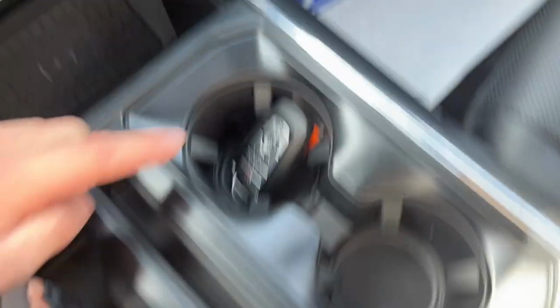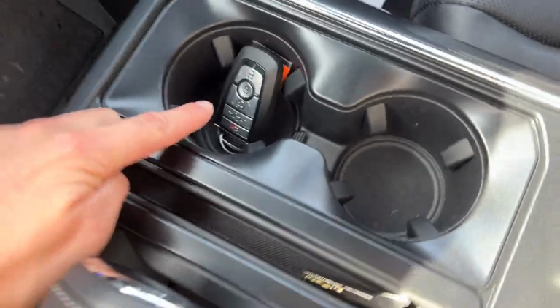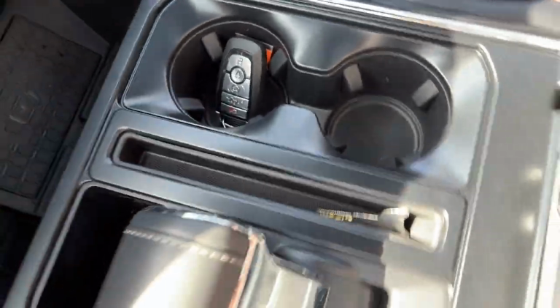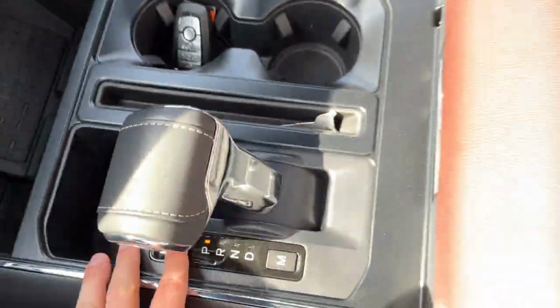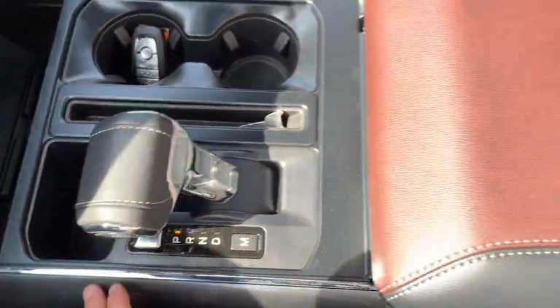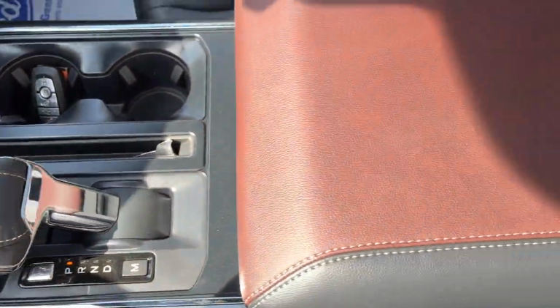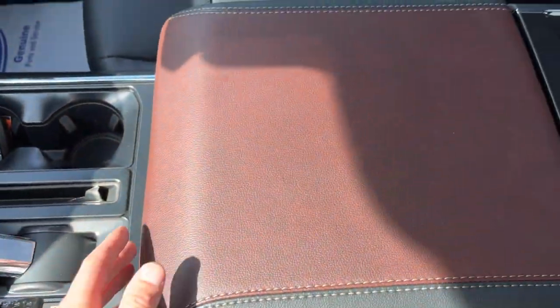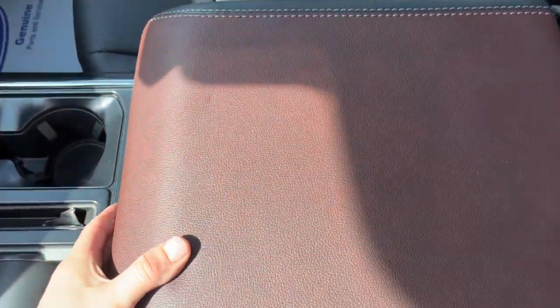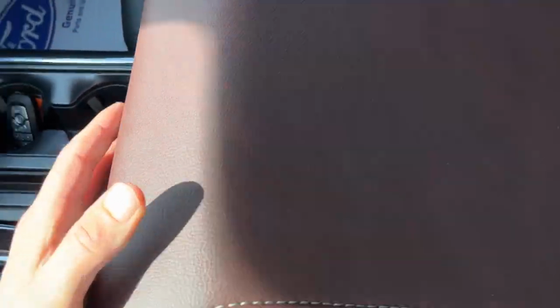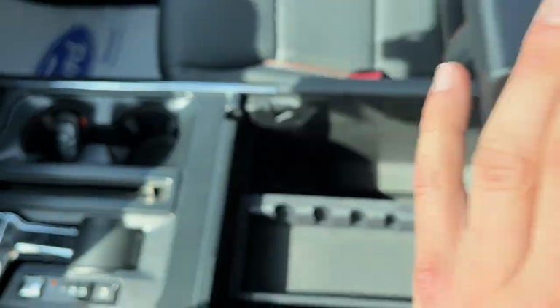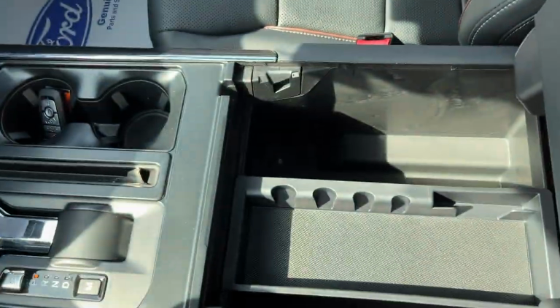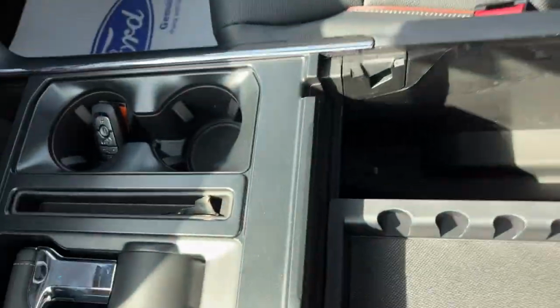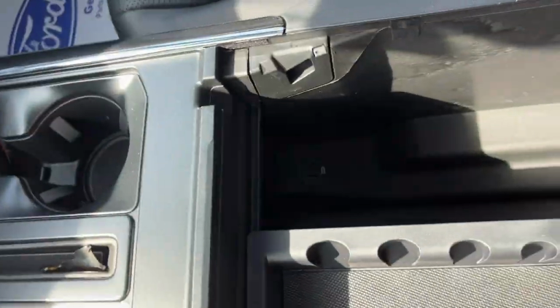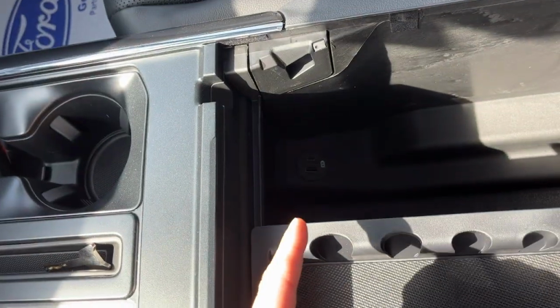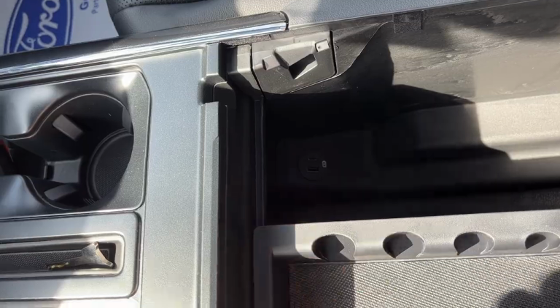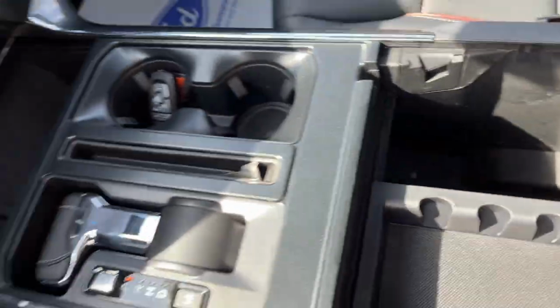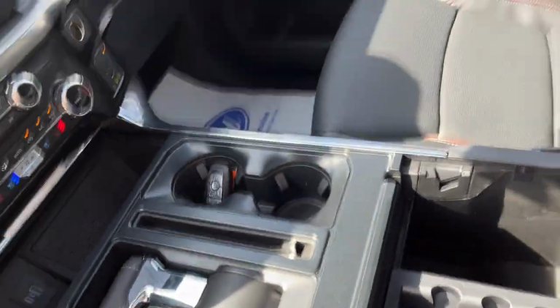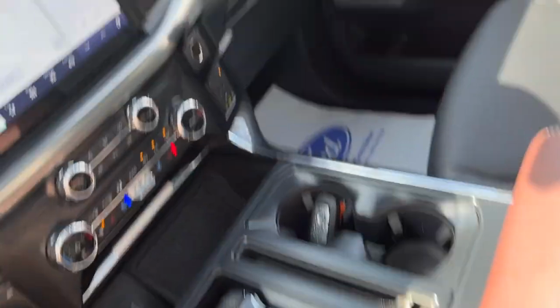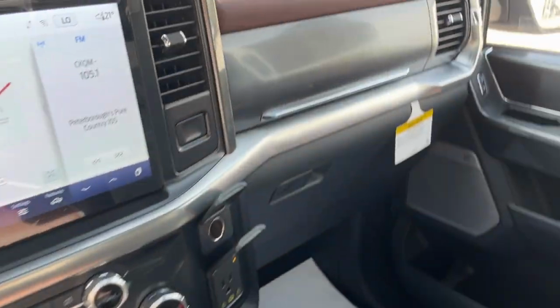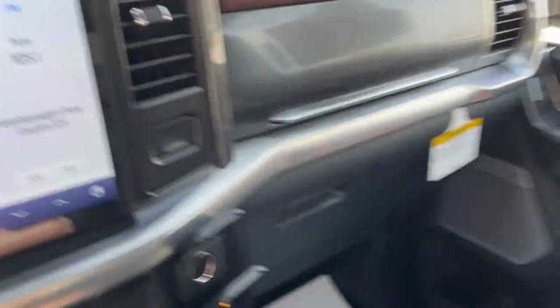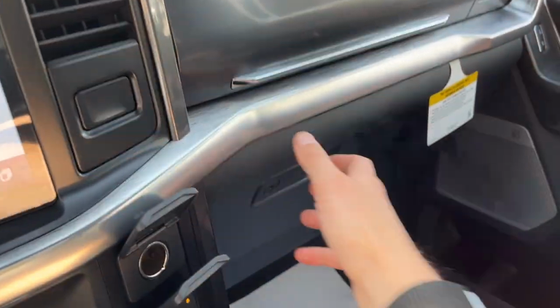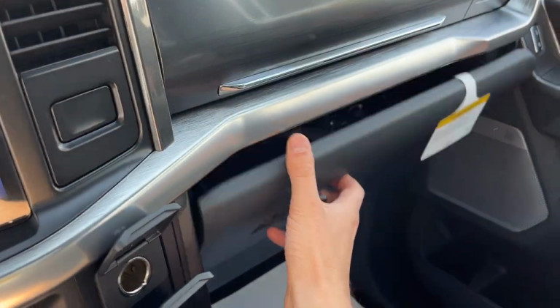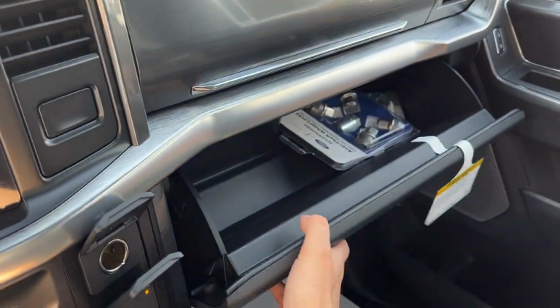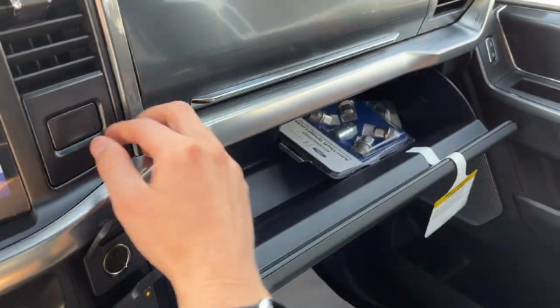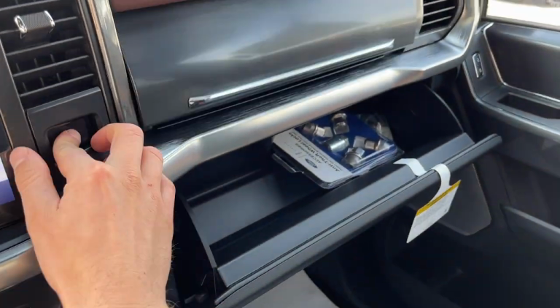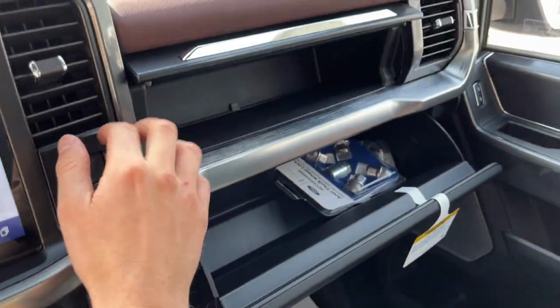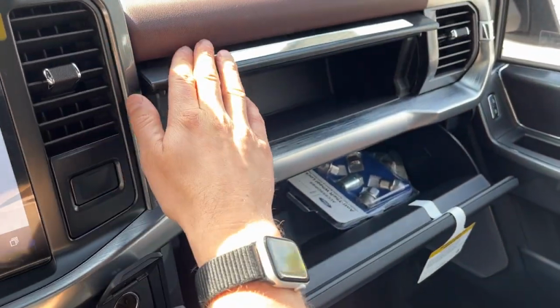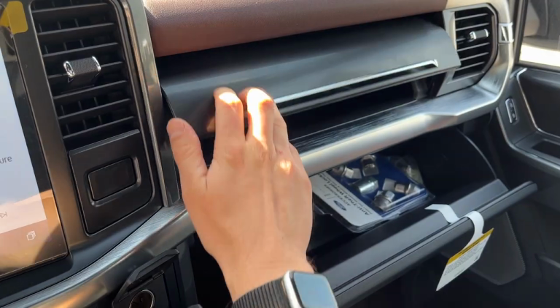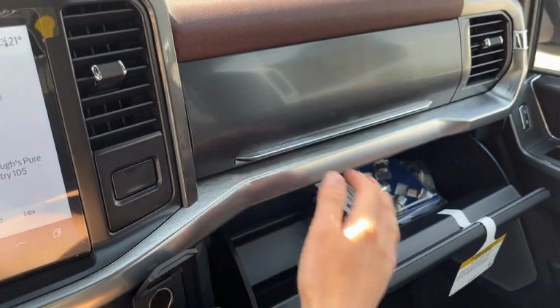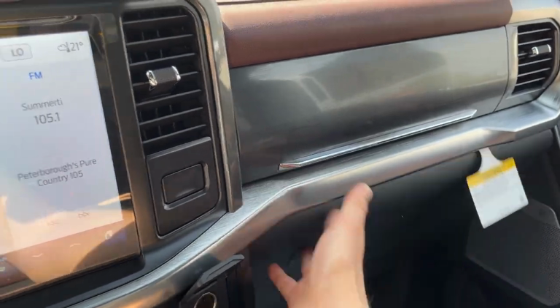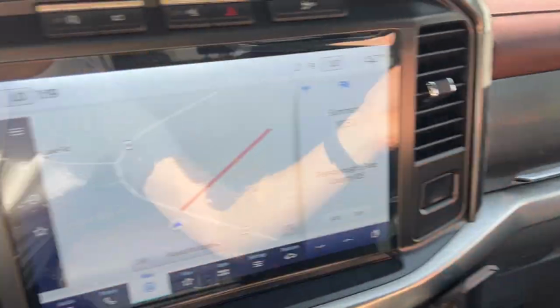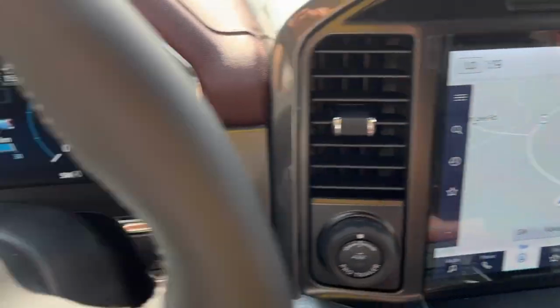You have remote start on the key fob, a folding shifter, and a really large lockable center console with more power options down there as well. You do have your lockable glove box and some additional storage above it — so a really nicely equipped truck all the way around.